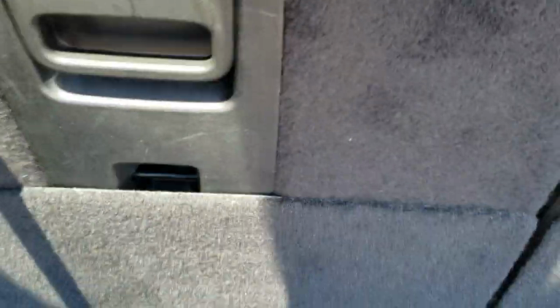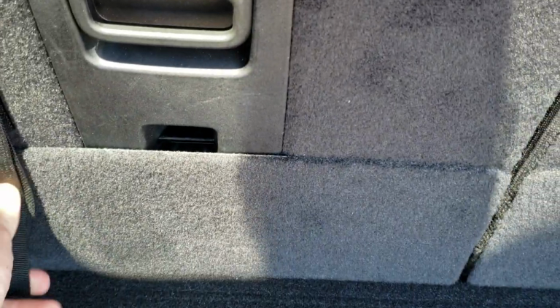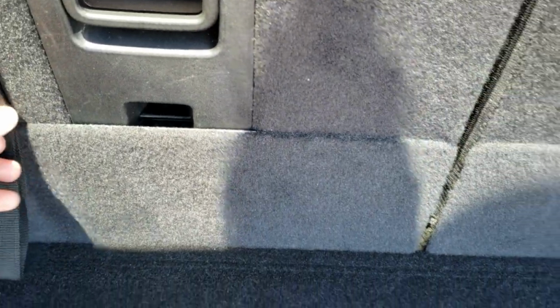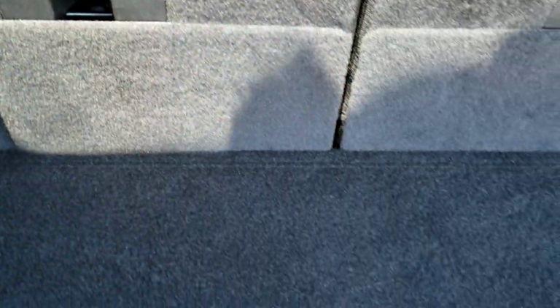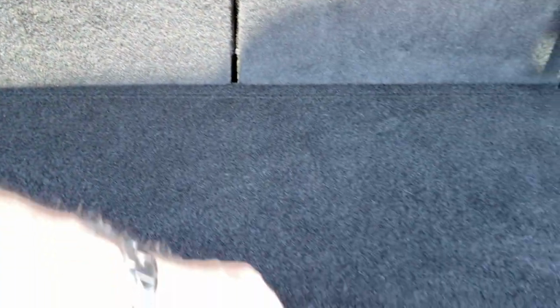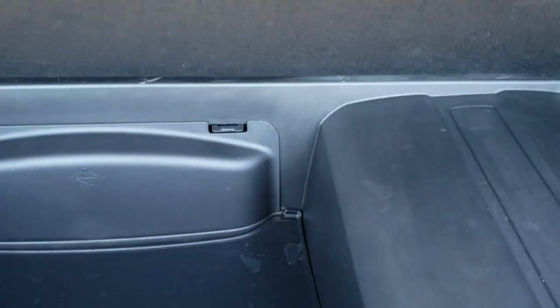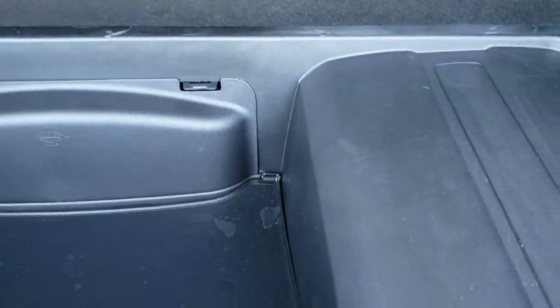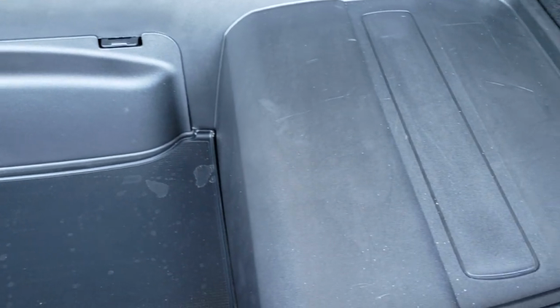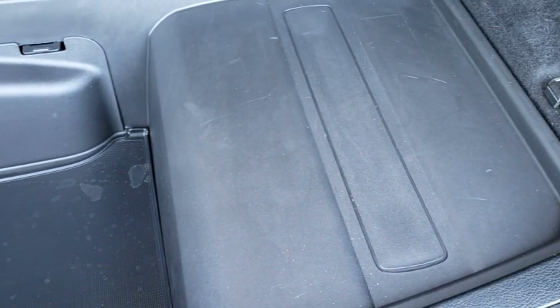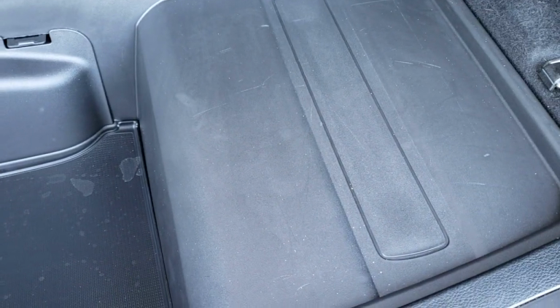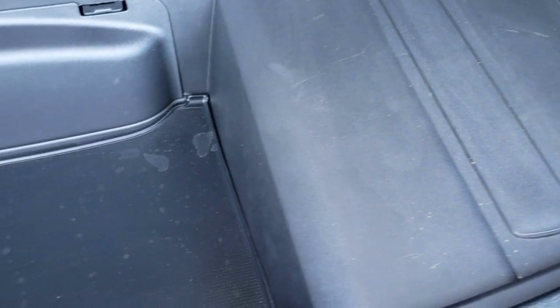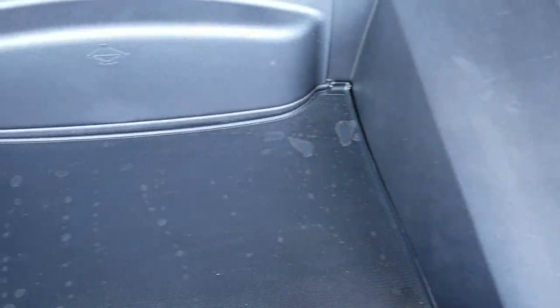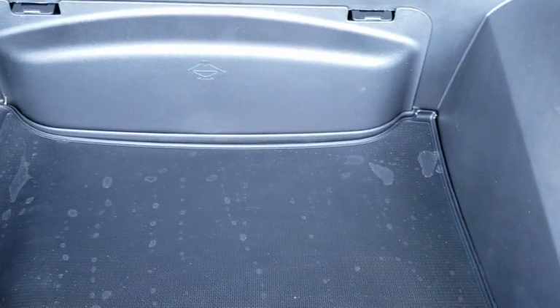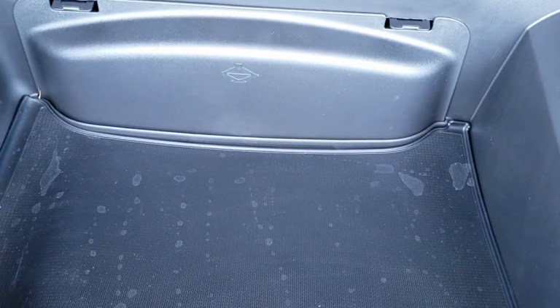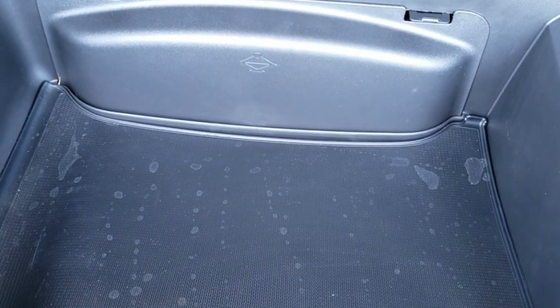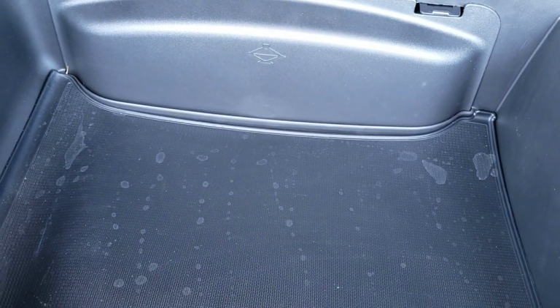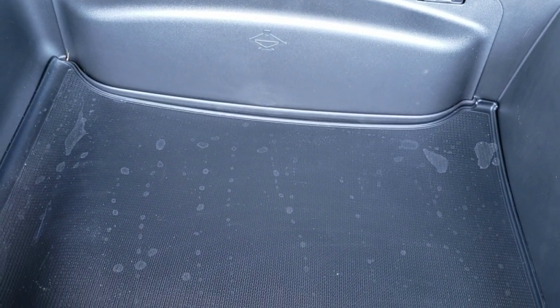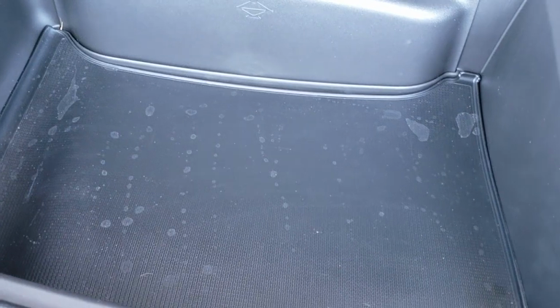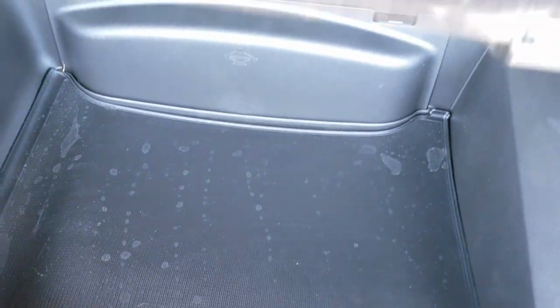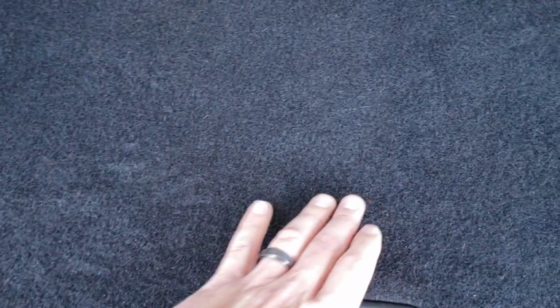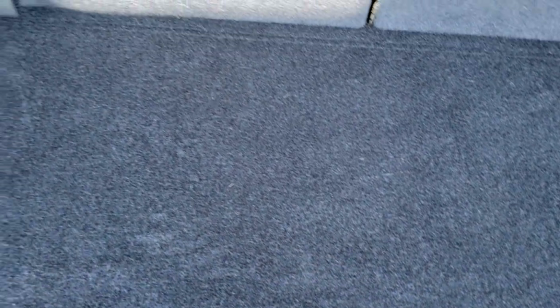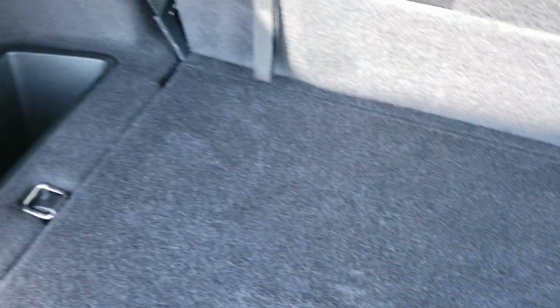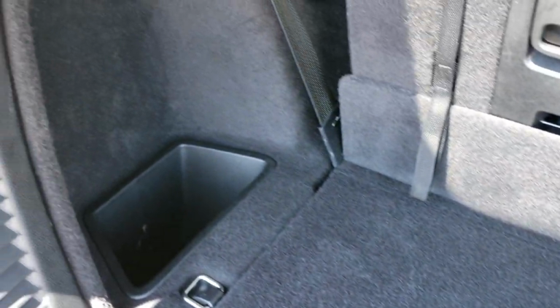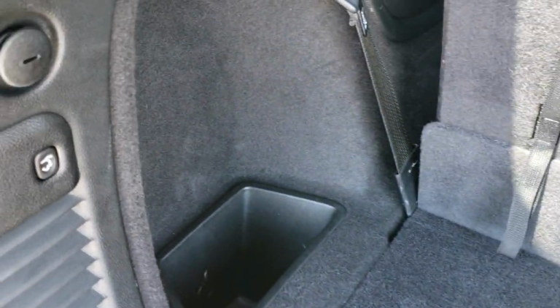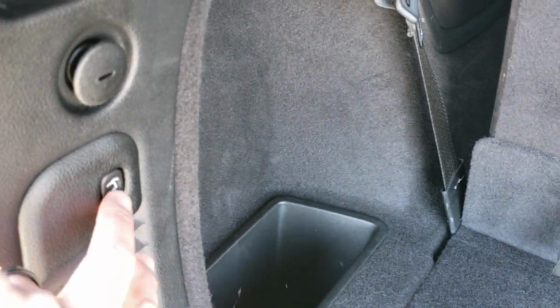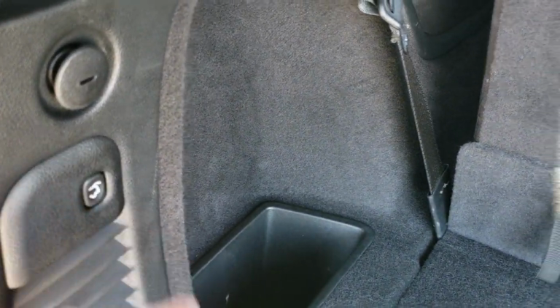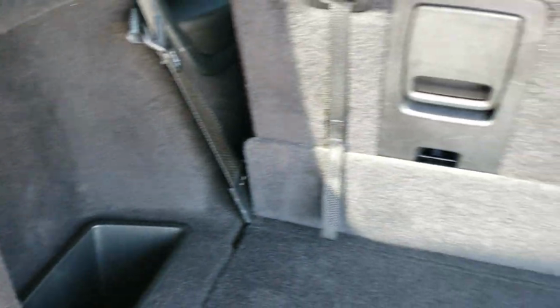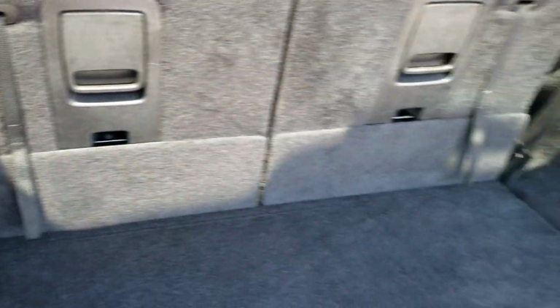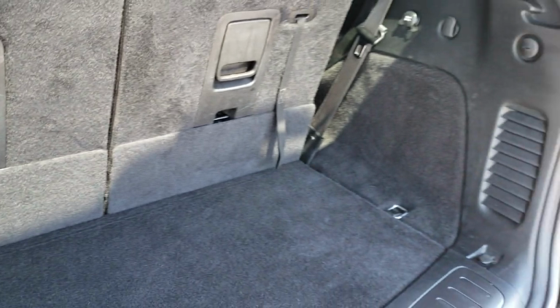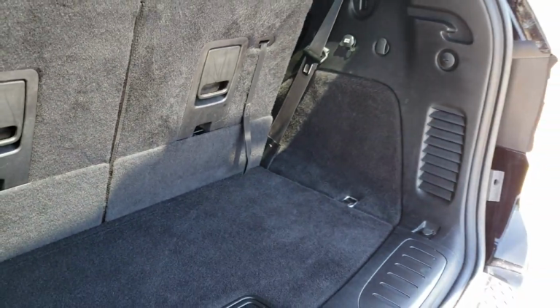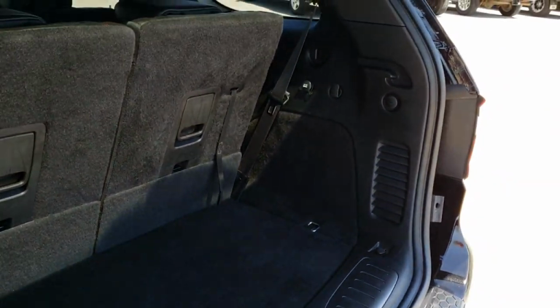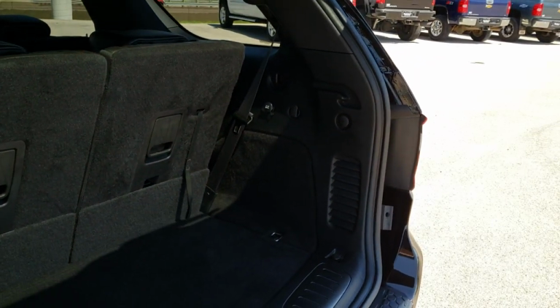To get the seats back up, you just go like so. You also get a subwoofer back here as part of the Beats audio system, and there are jack tools and more storage area underneath. To close the gate, press the button — it will beep at you three times and then begin its descent.